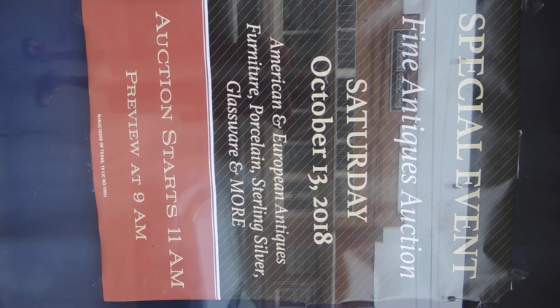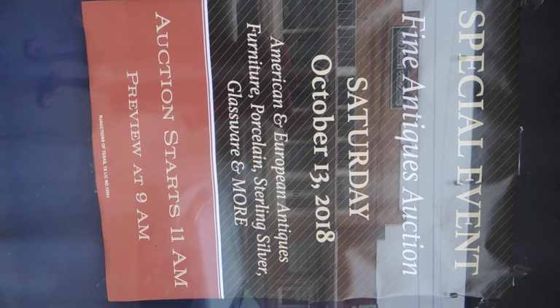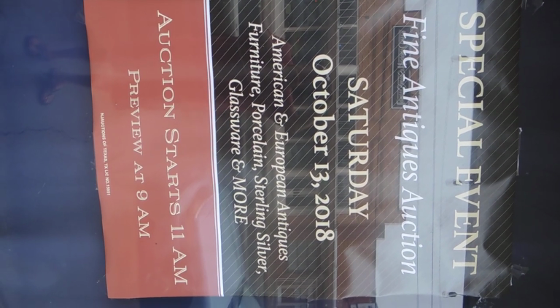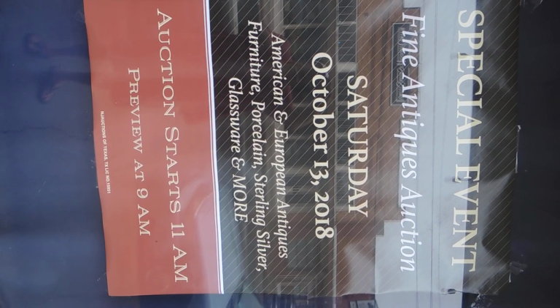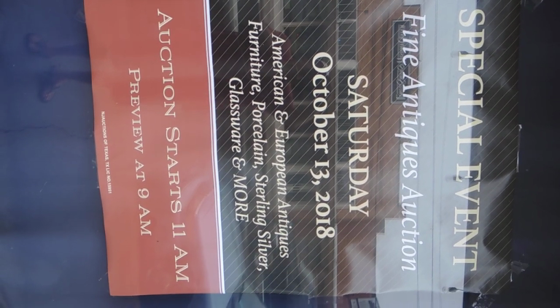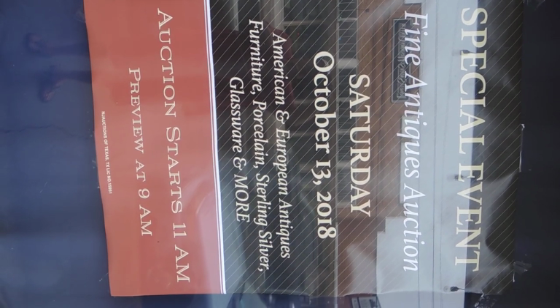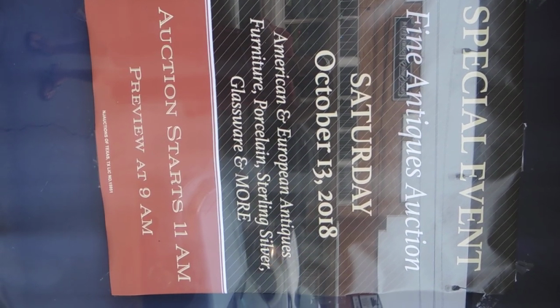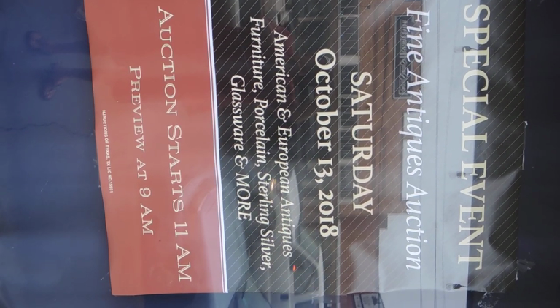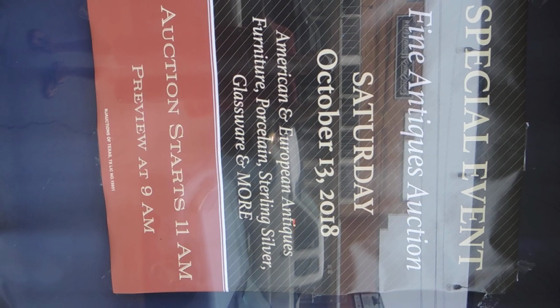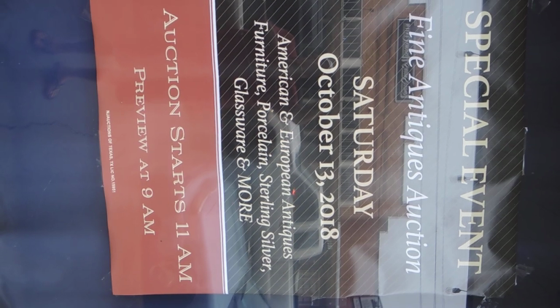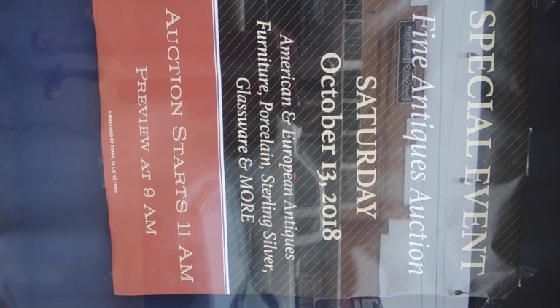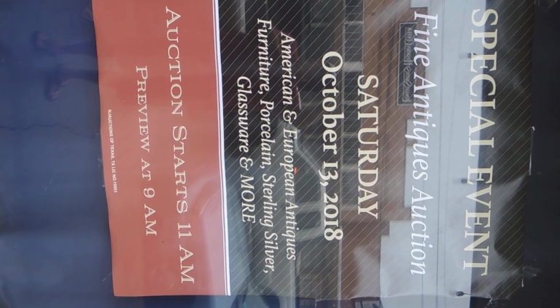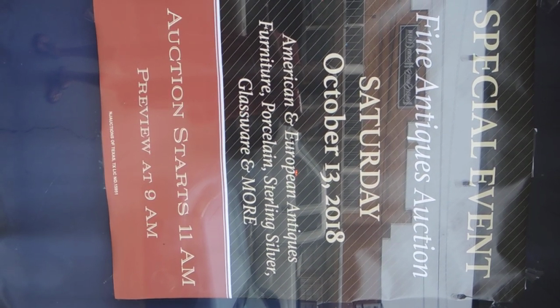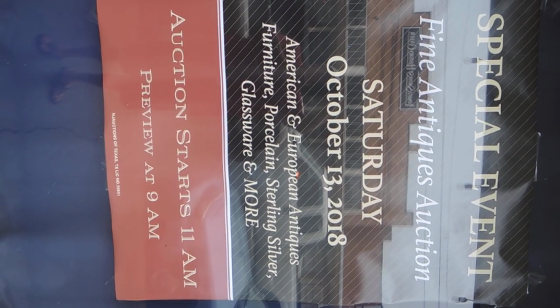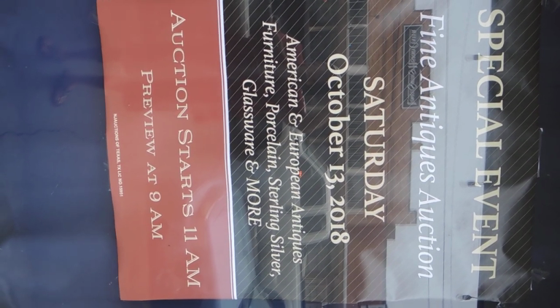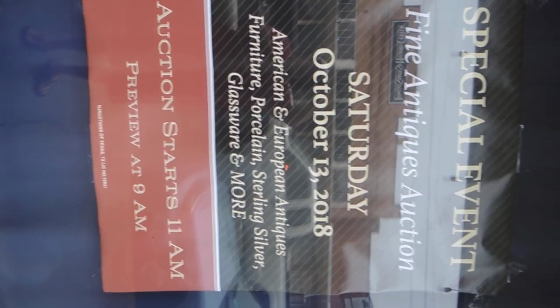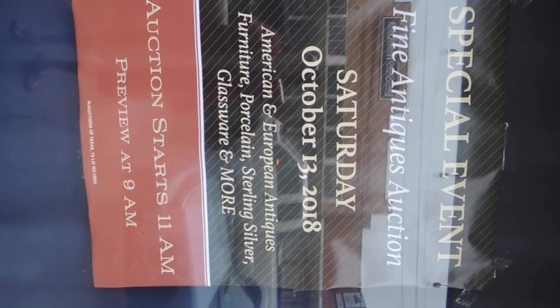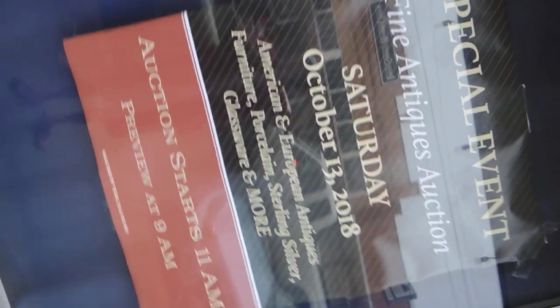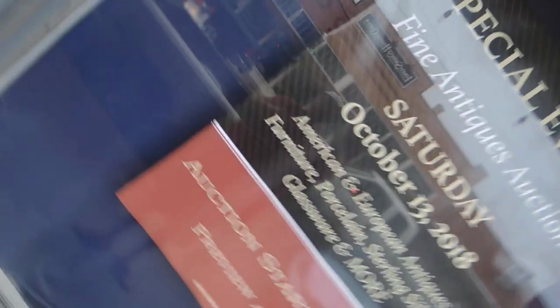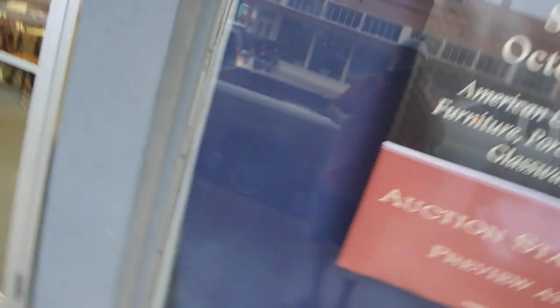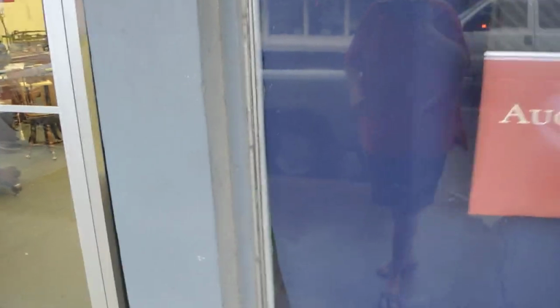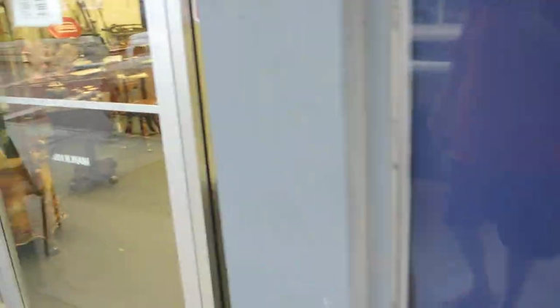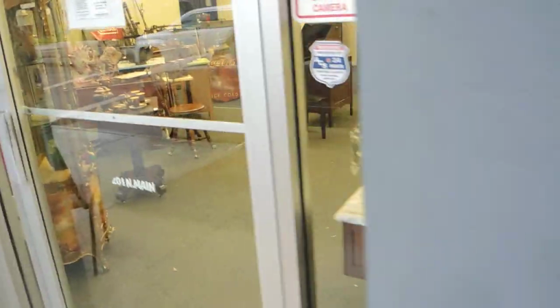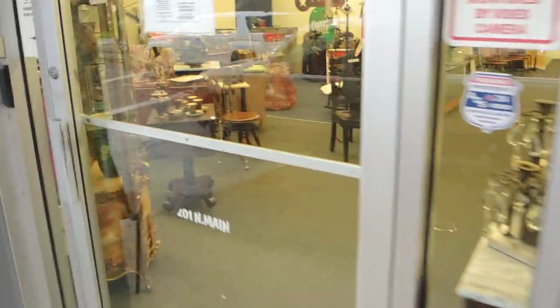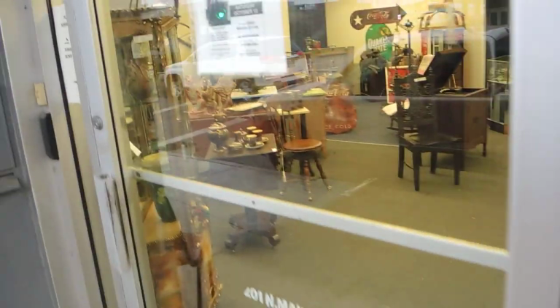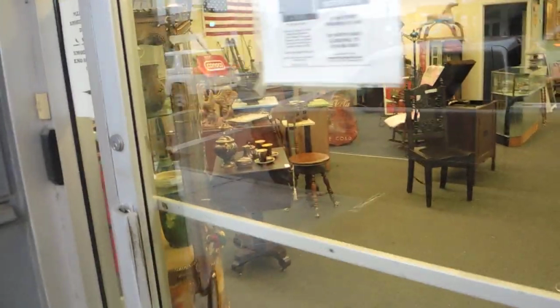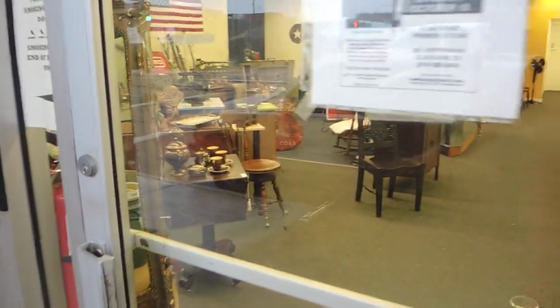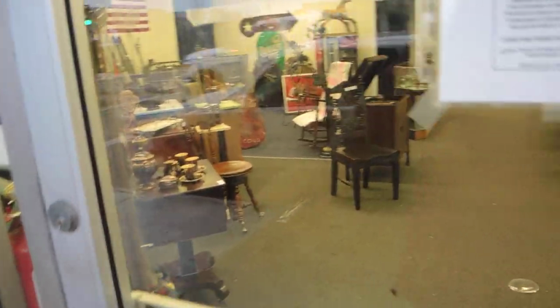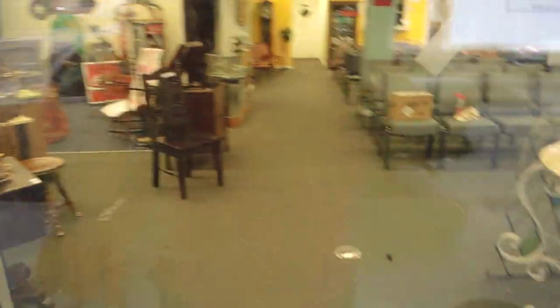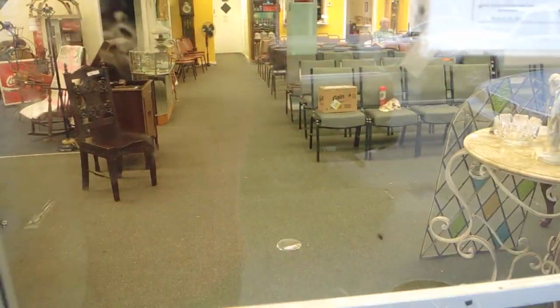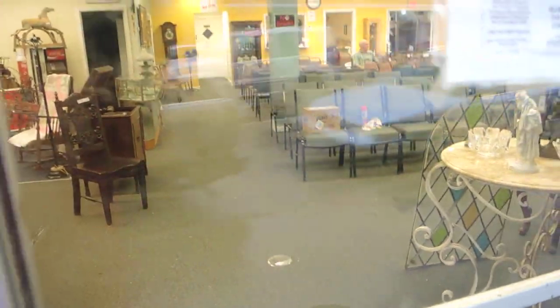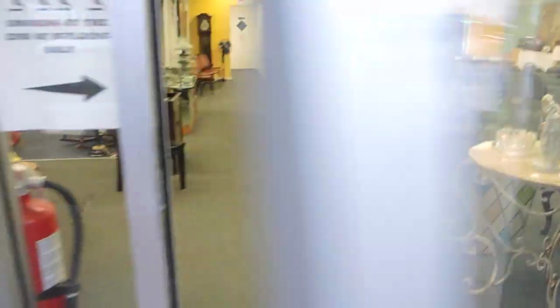American and European antiques — furniture, porcelain, sterling silver, glassware and more. We've been spending a lot of time collecting things all over the world. So let's go inside and I'll give you a quick preview.